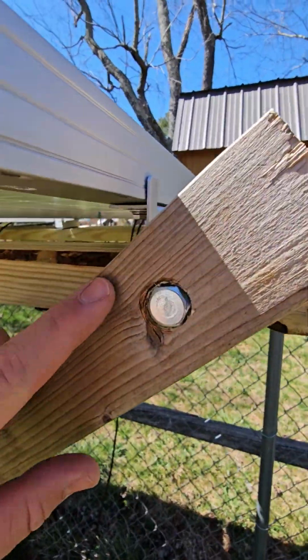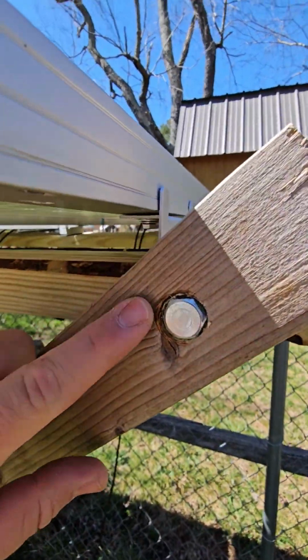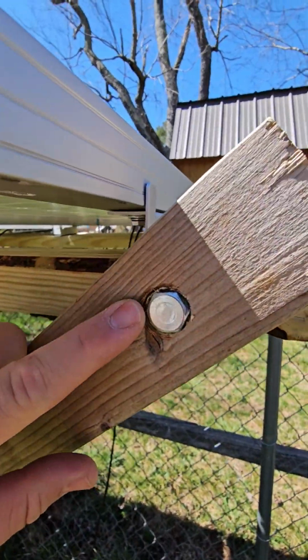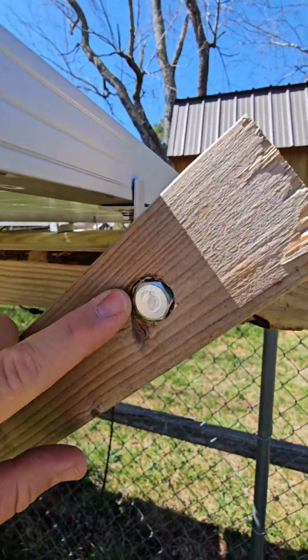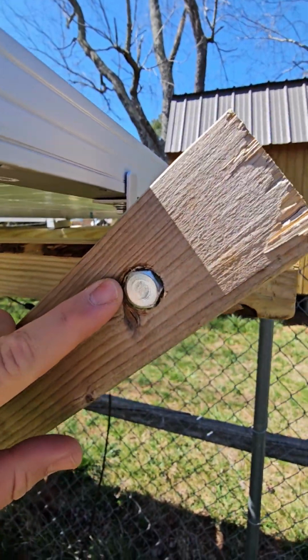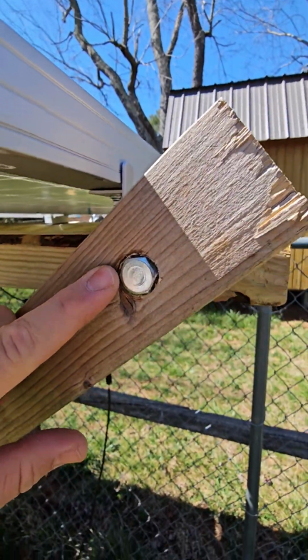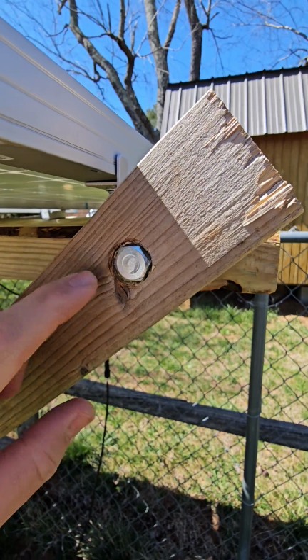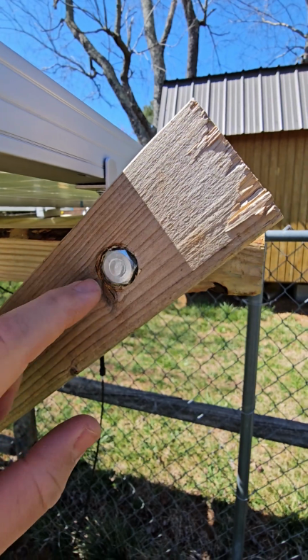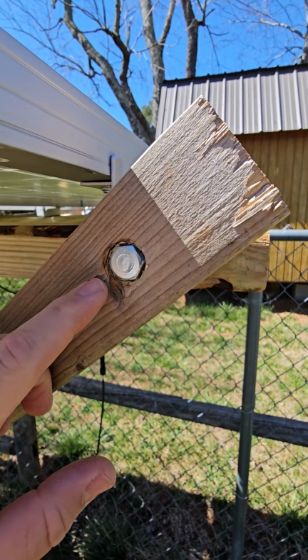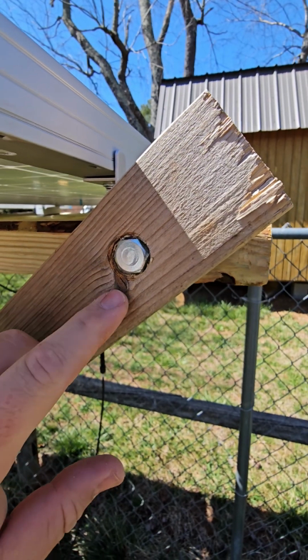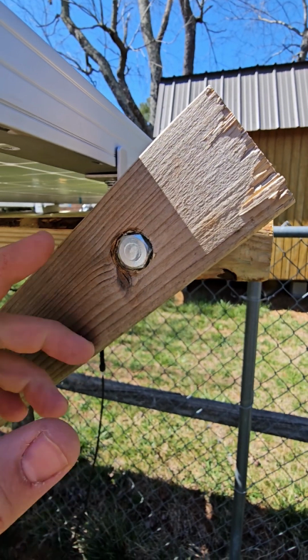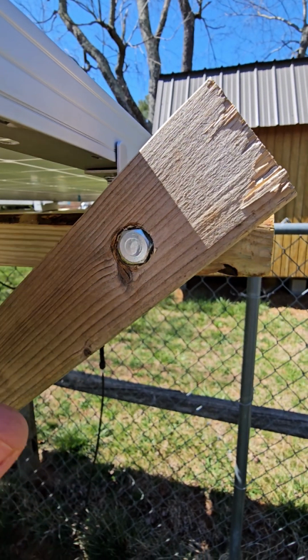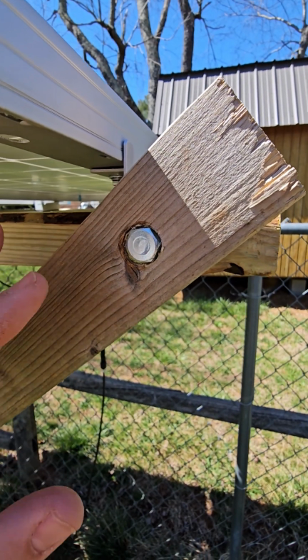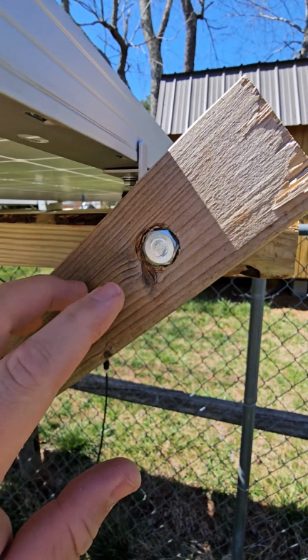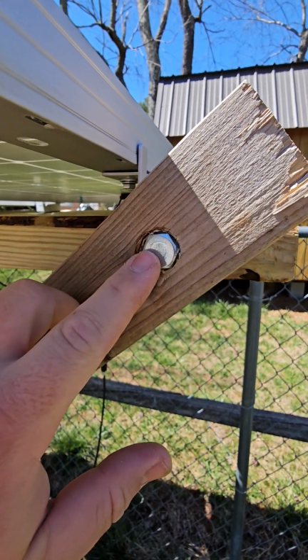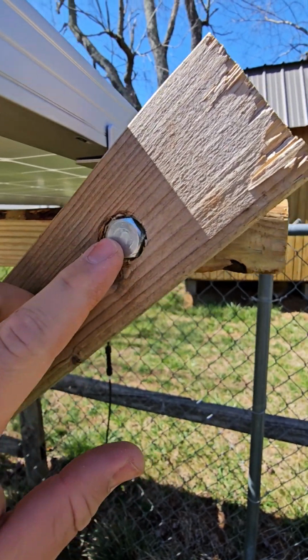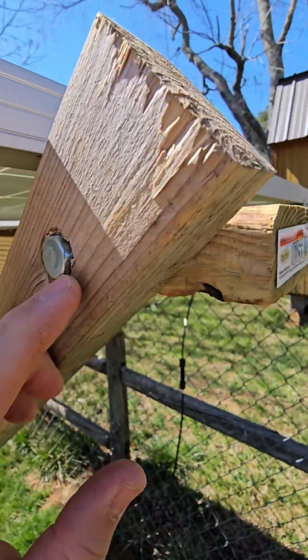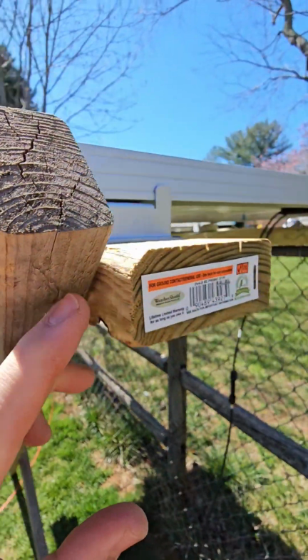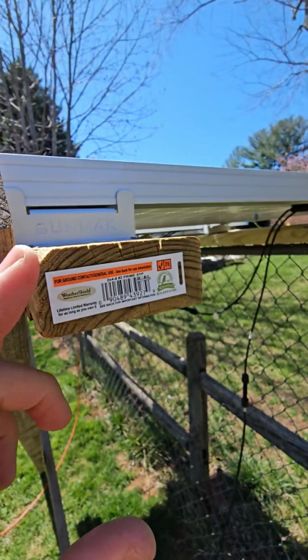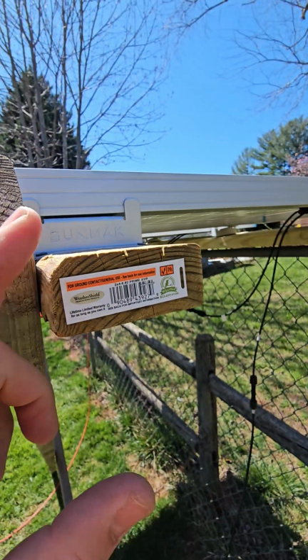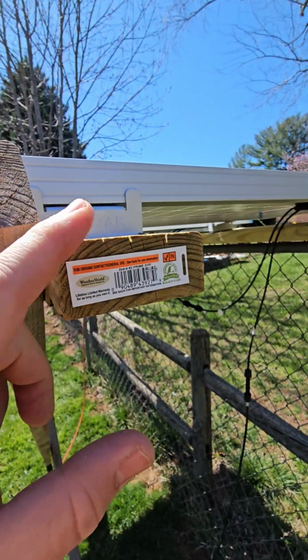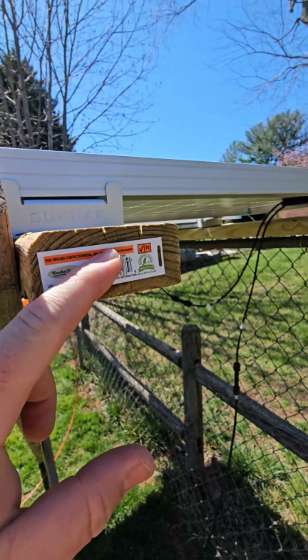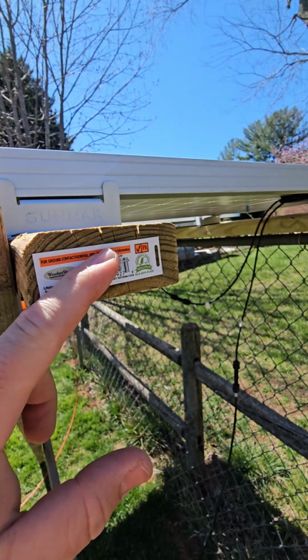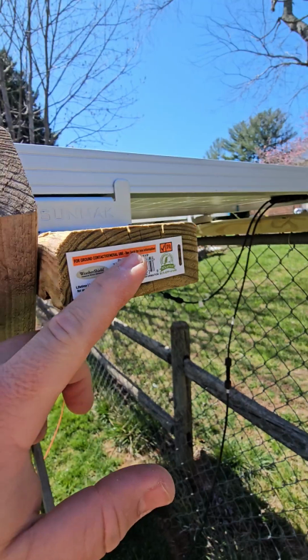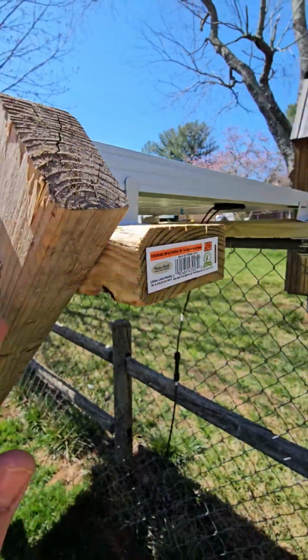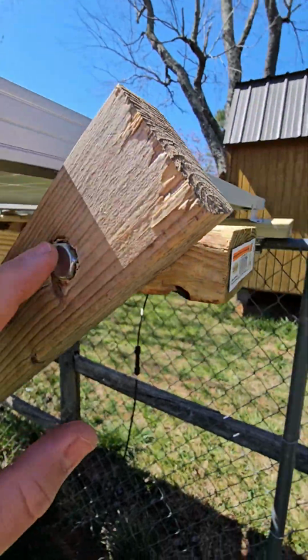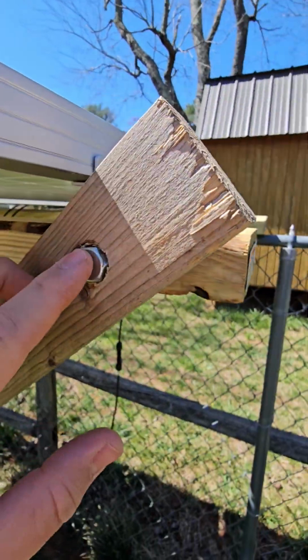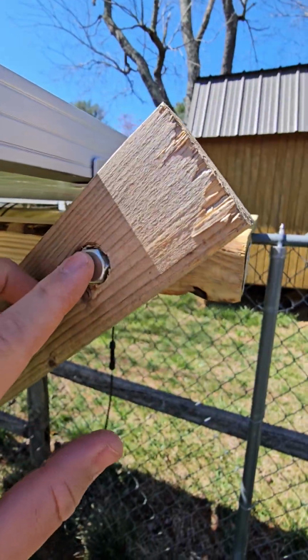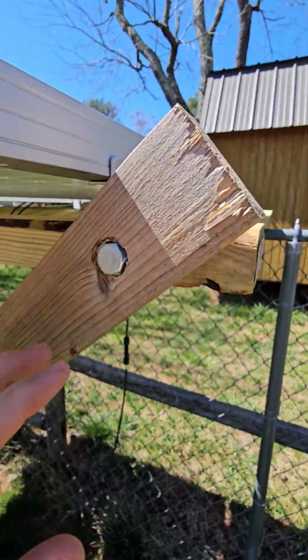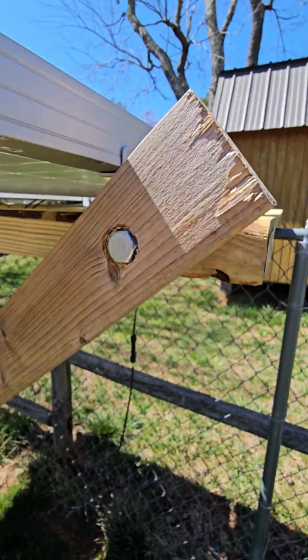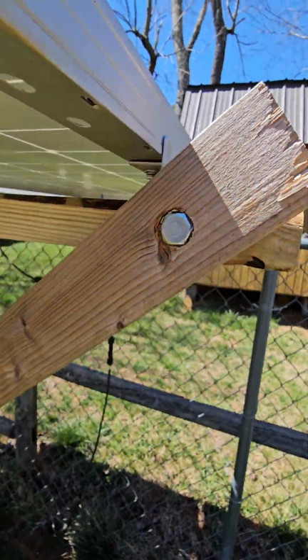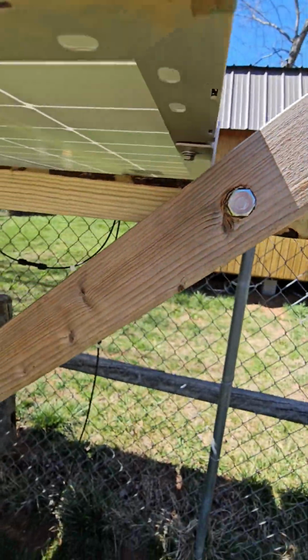I drilled a hole through a 2x3. You could use smaller PVC or whatever you want to incorporate. It's screwed into this wood and it pivots right there.